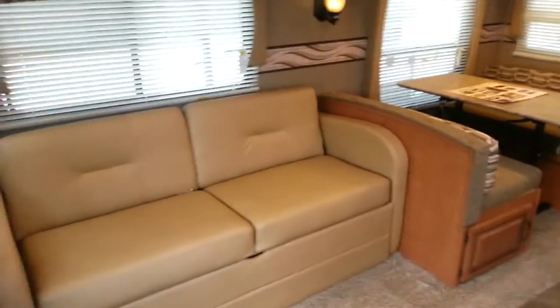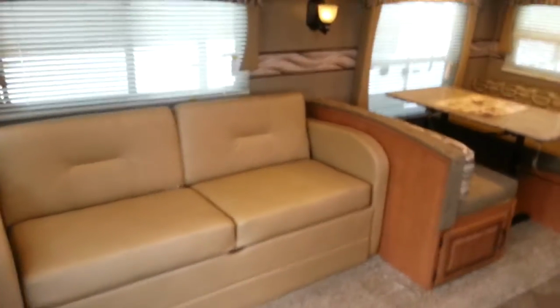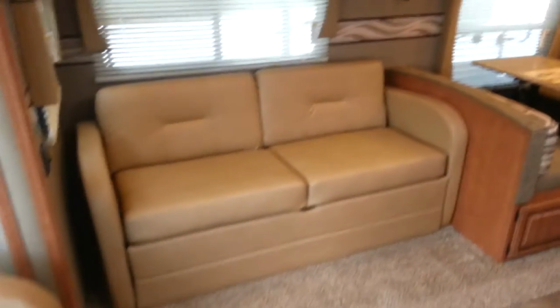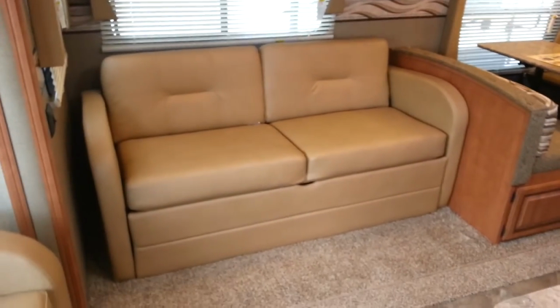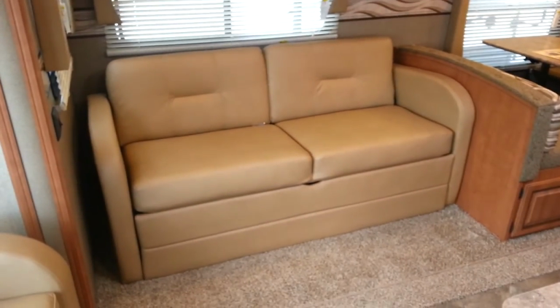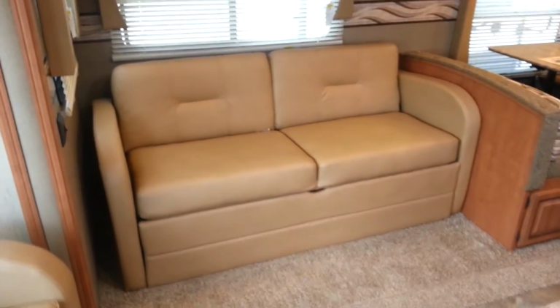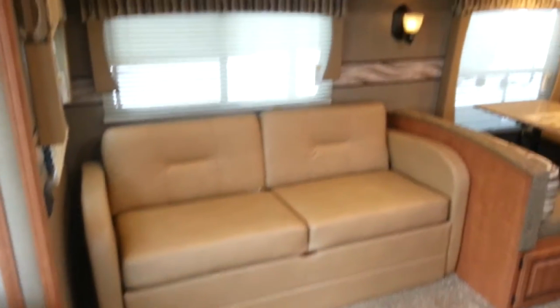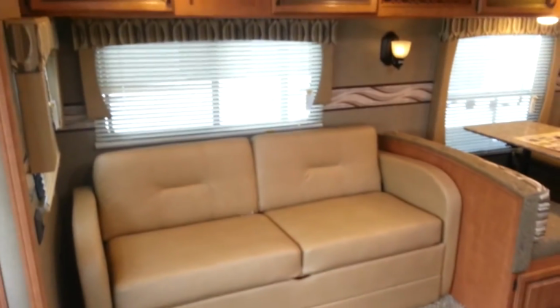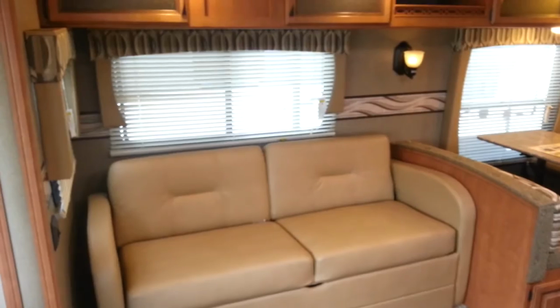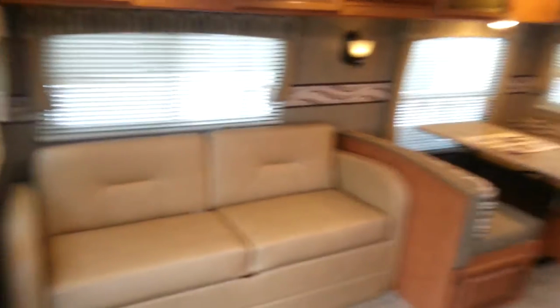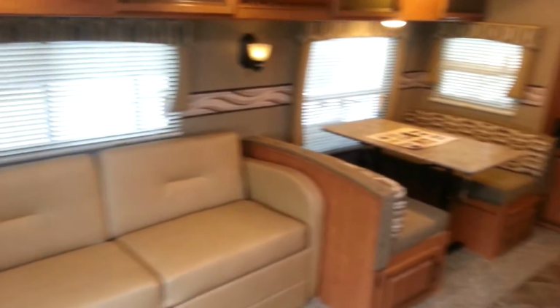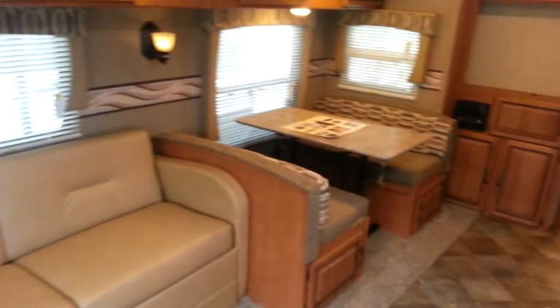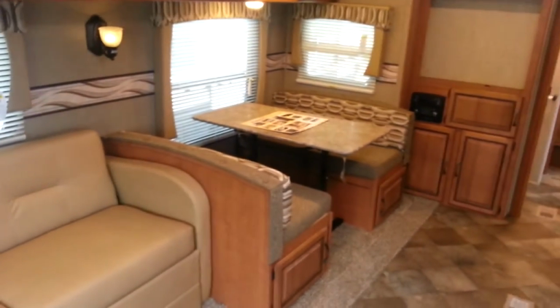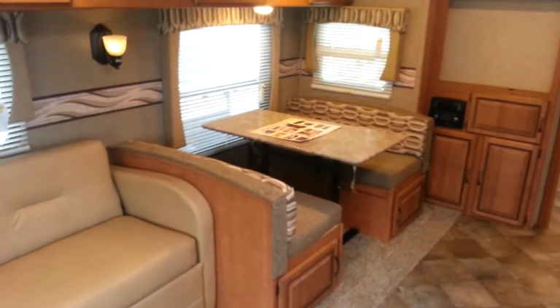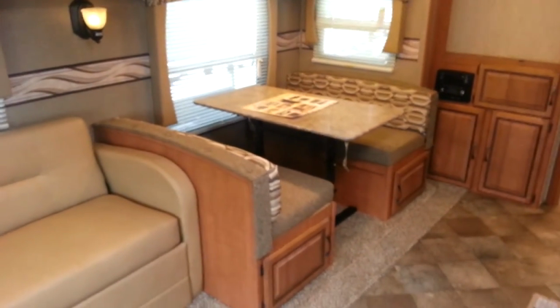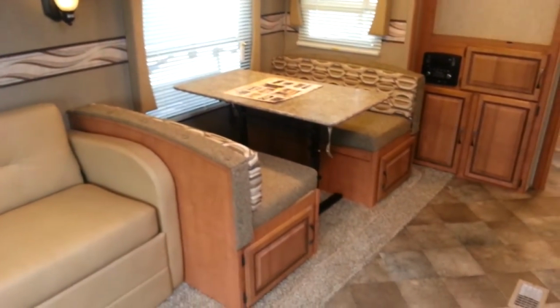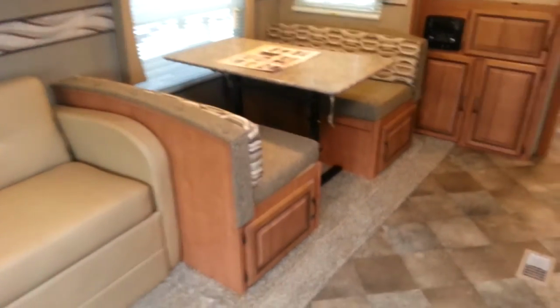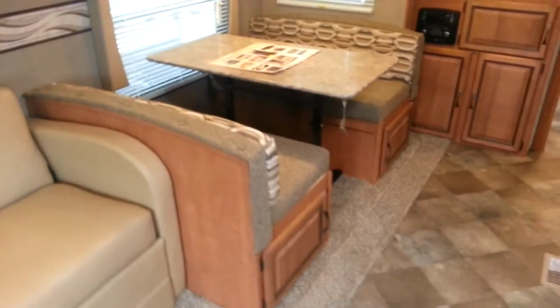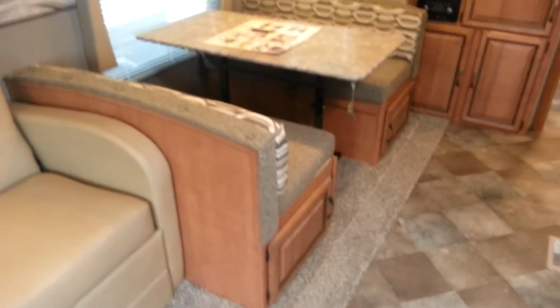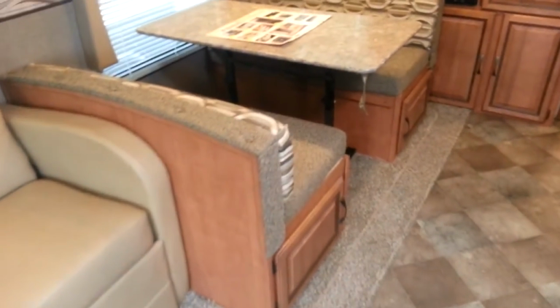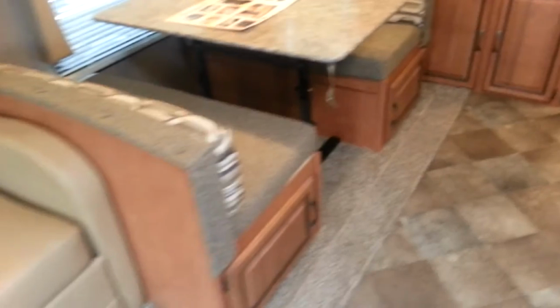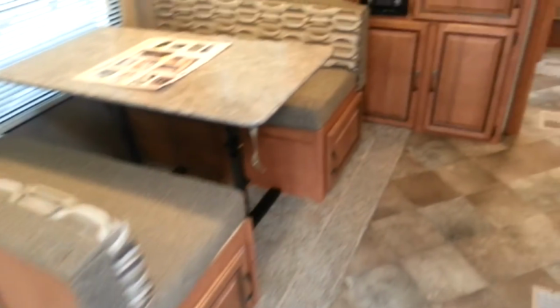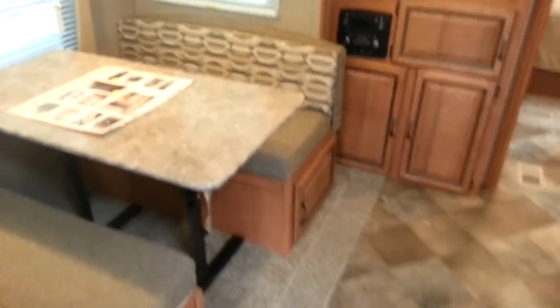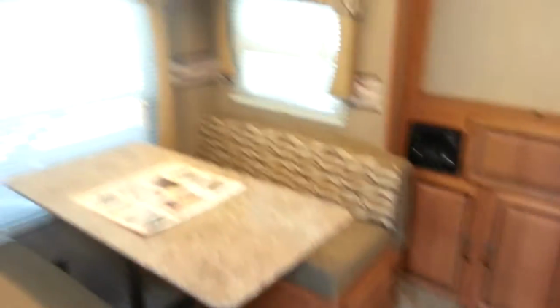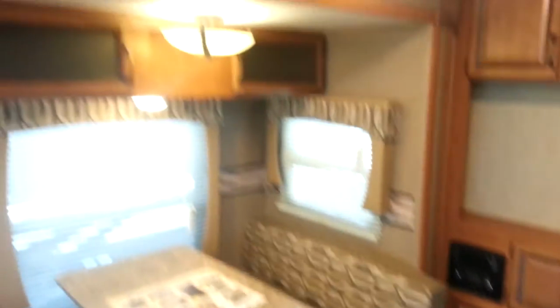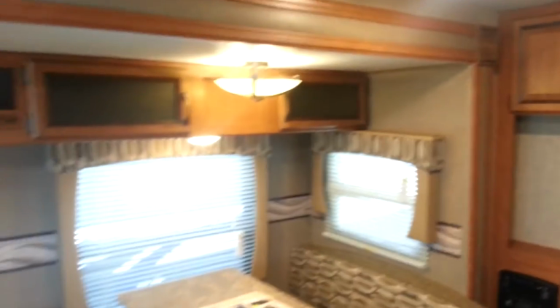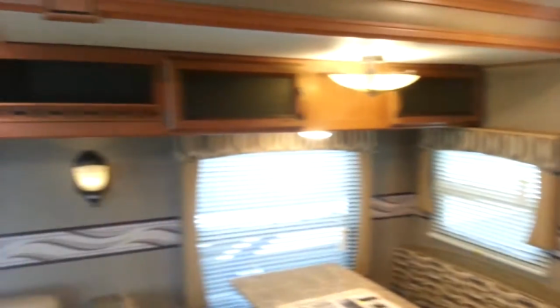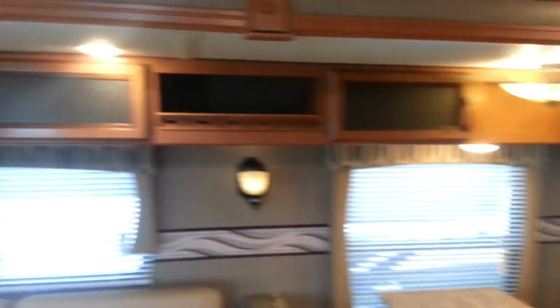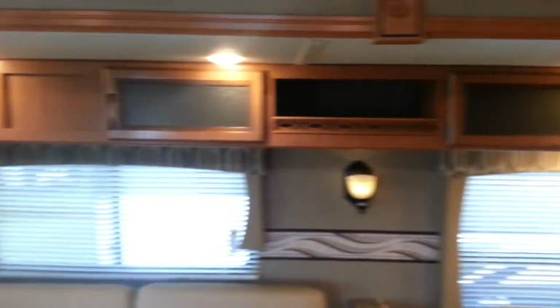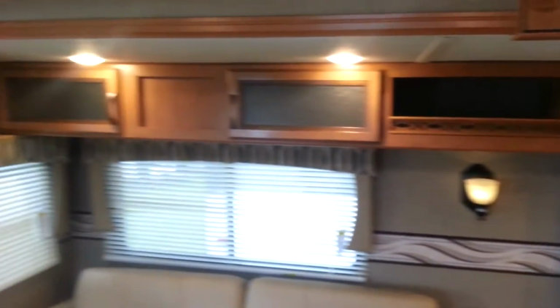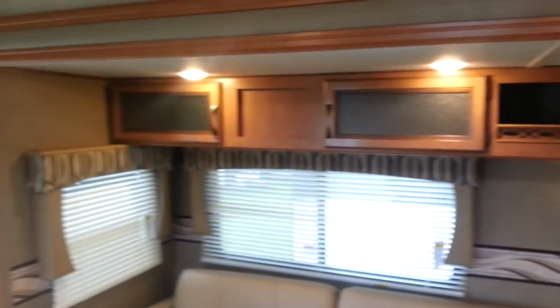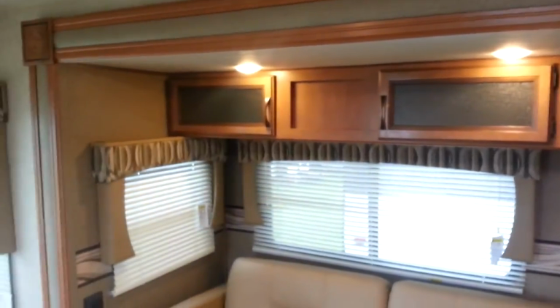Inside the slide out you've got a sofa that will make a bed, as well as the drop-down booth dinette. That booth dinette has storage underneath both dinette seats. You've also got overhead cabinets all throughout the slide, so there's lots of storage there.